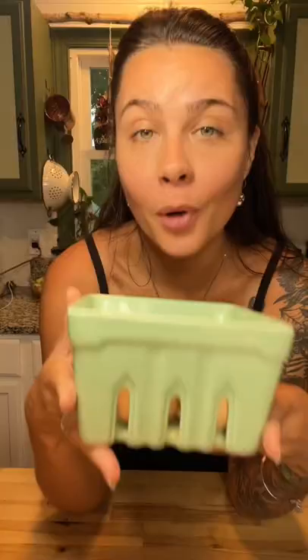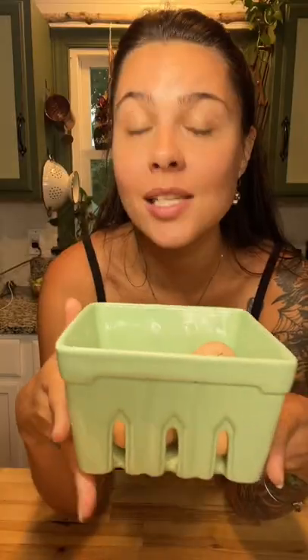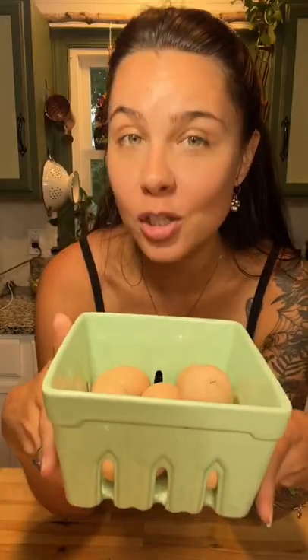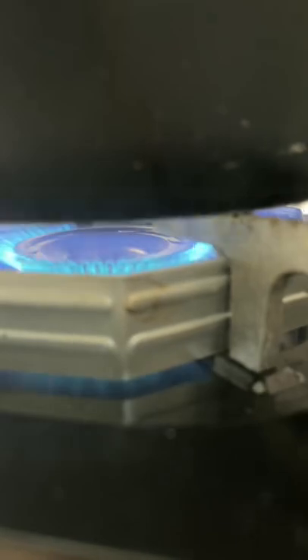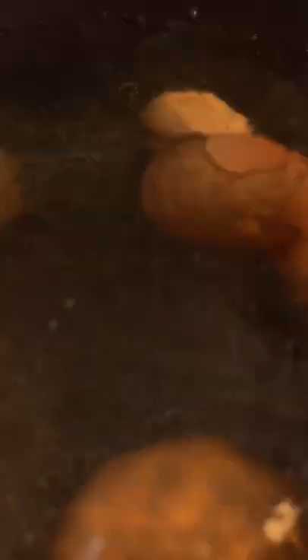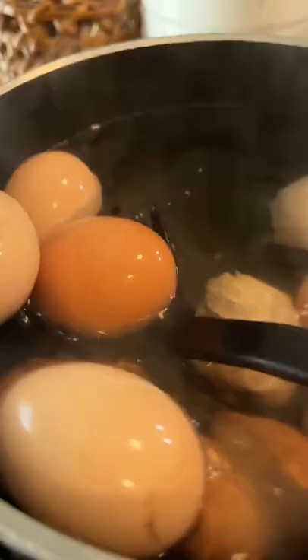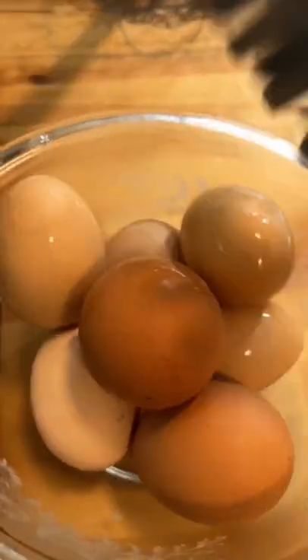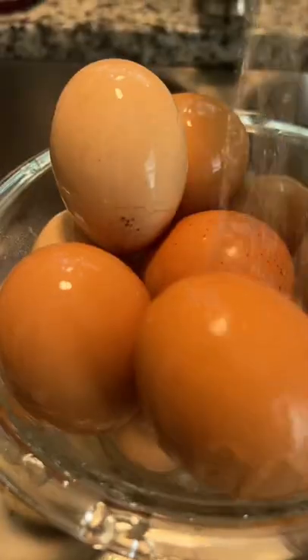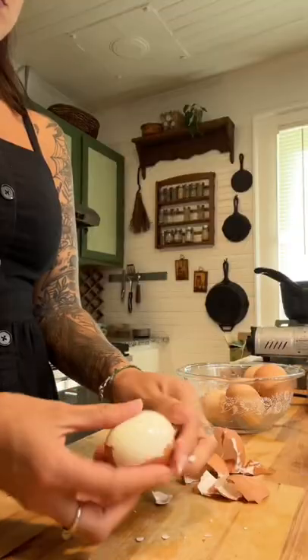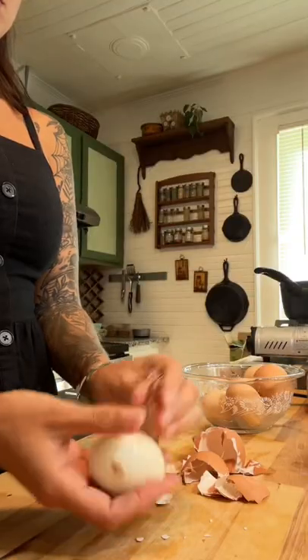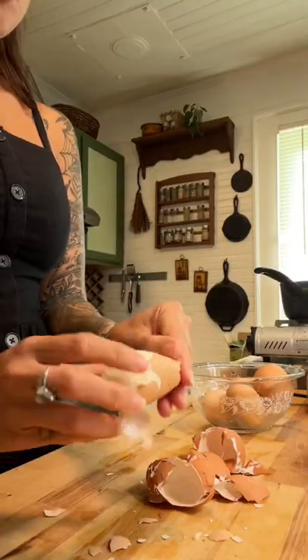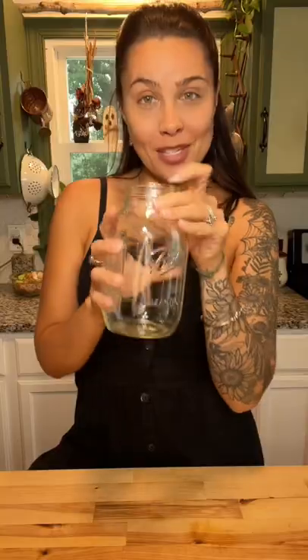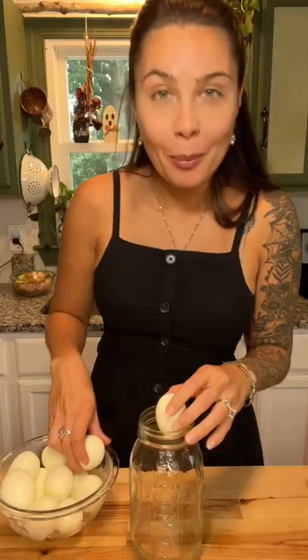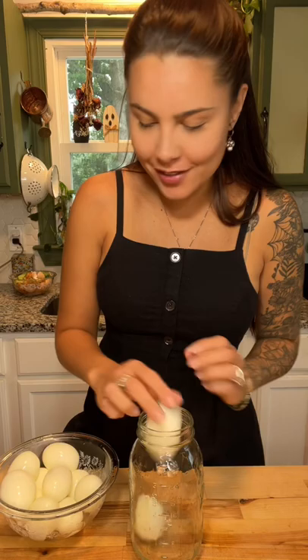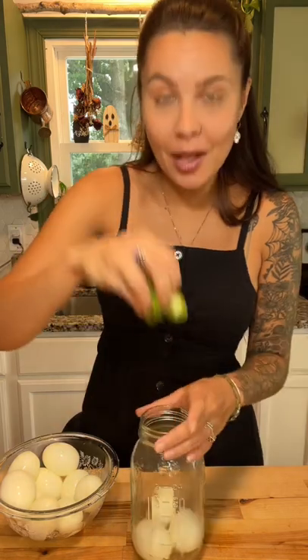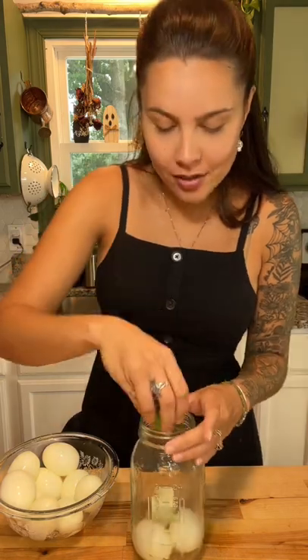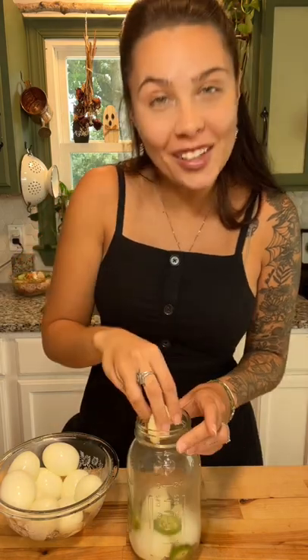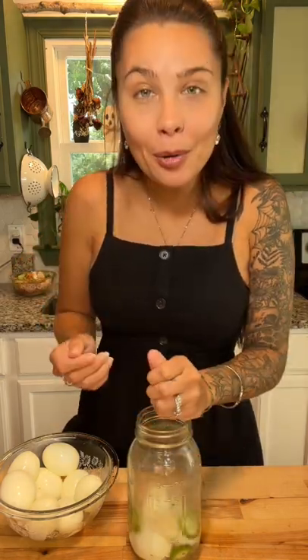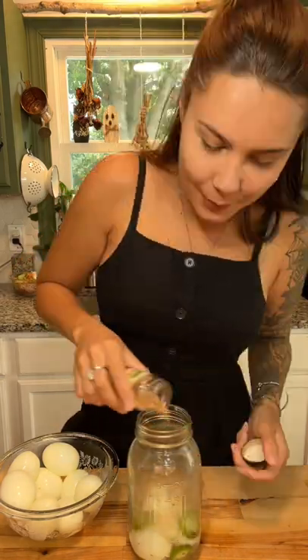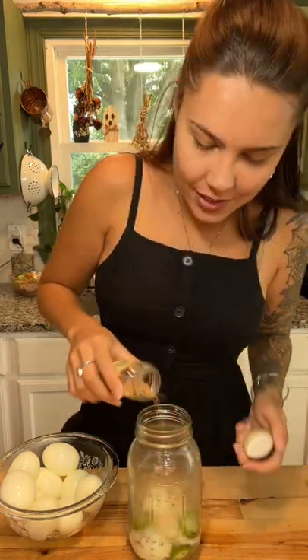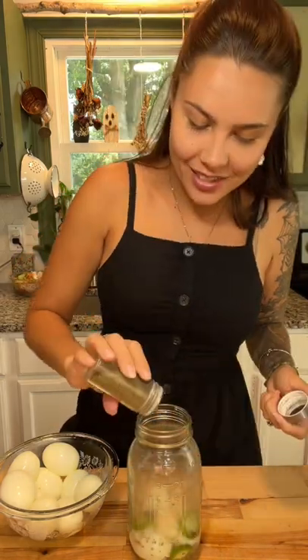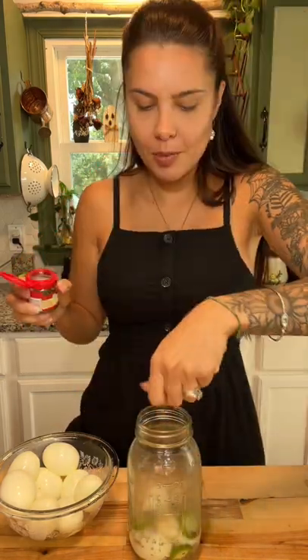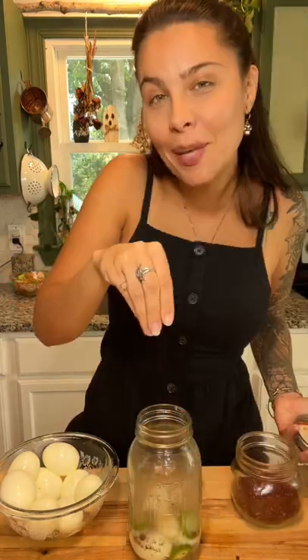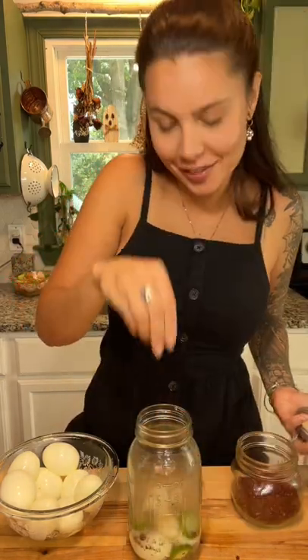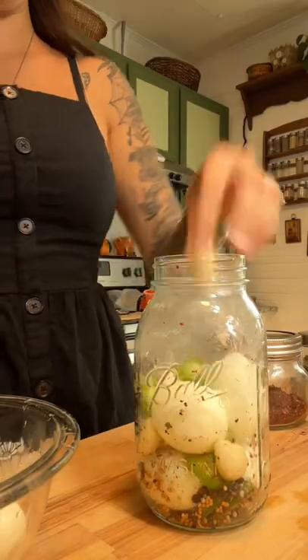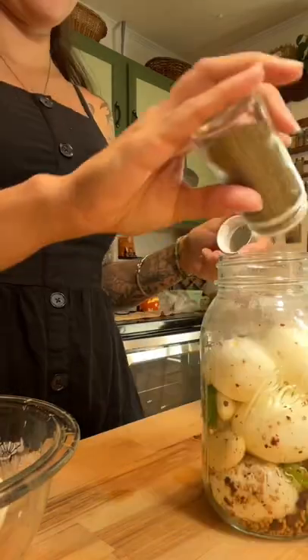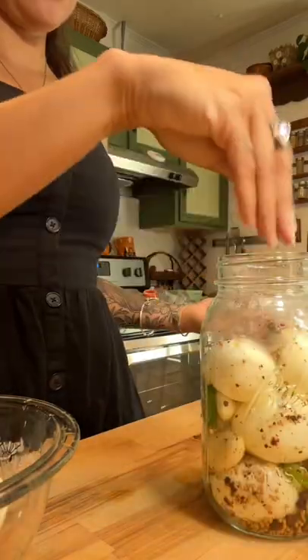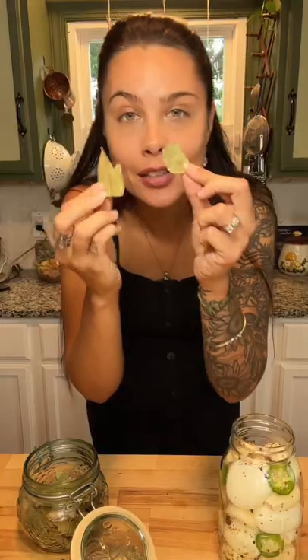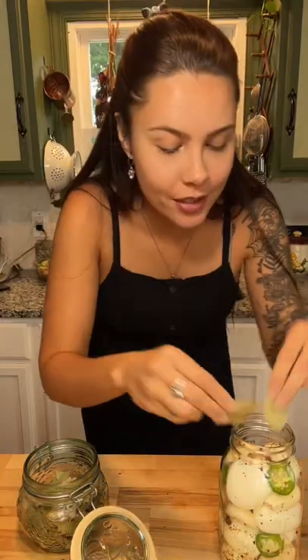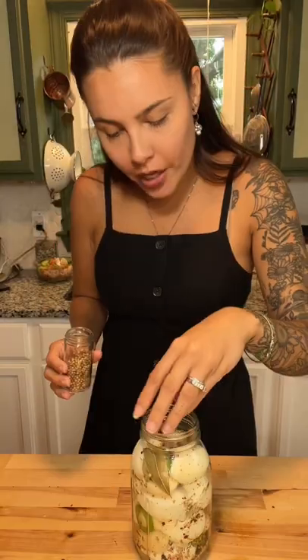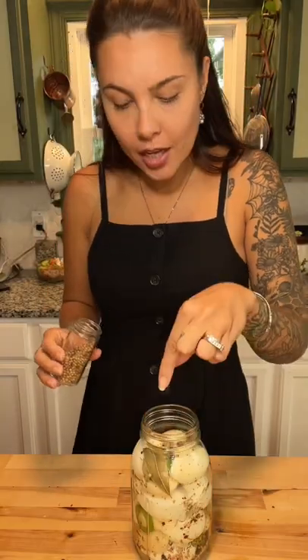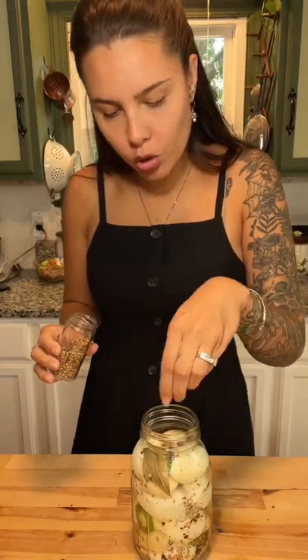Prep your eggs — I'm using about 12. Get a mason jar and pop in your eggs. Add some jalapeno slices, garlic, peppercorns, mustard seed, dill, allspice, Aleppo pepper, two bay leaves, coriander, and two whole cloves.